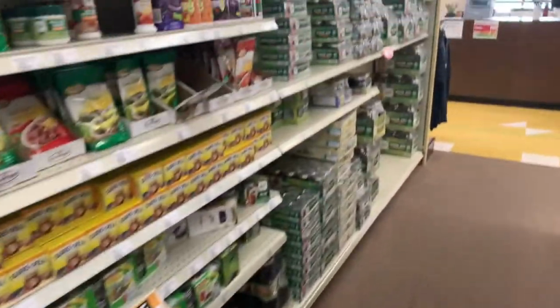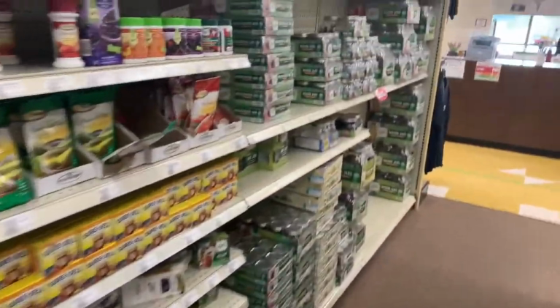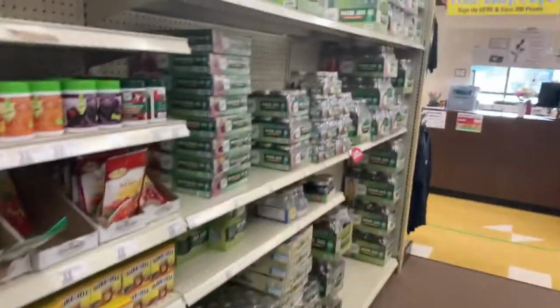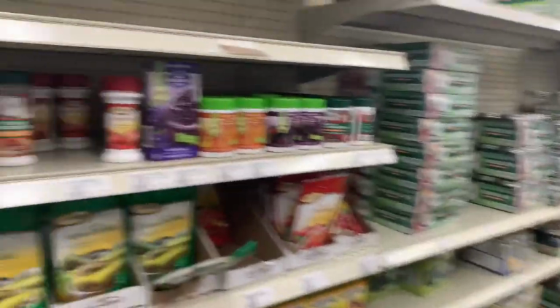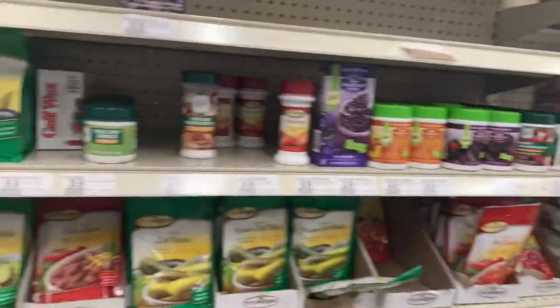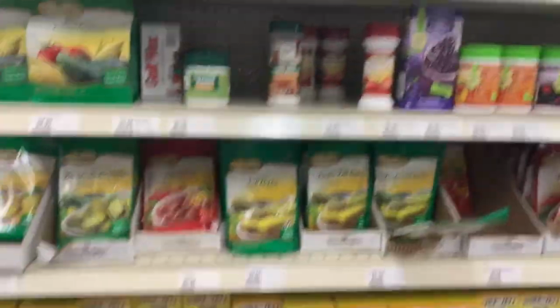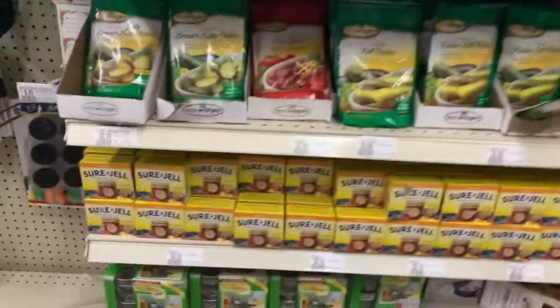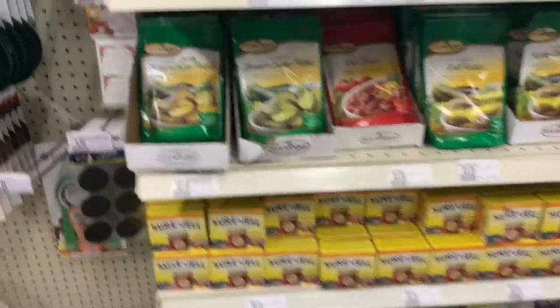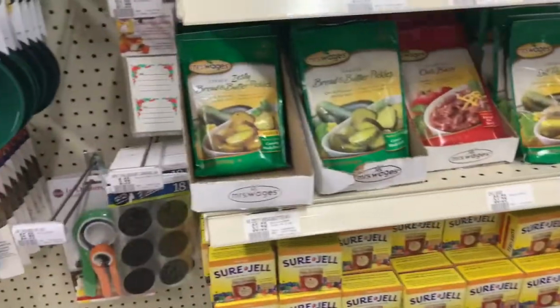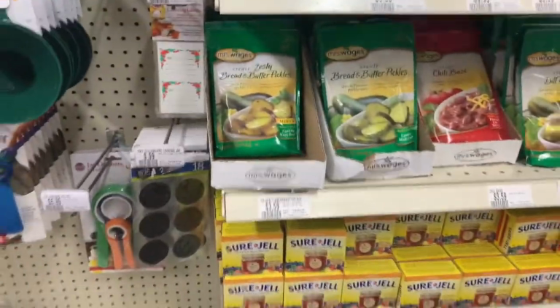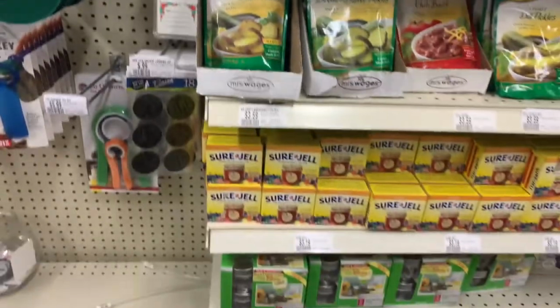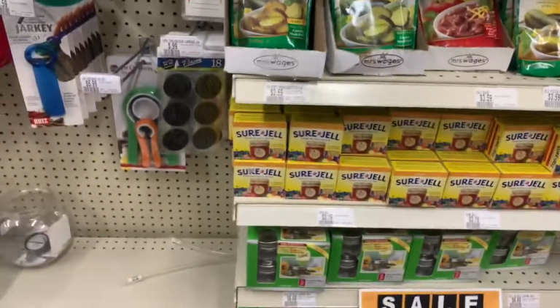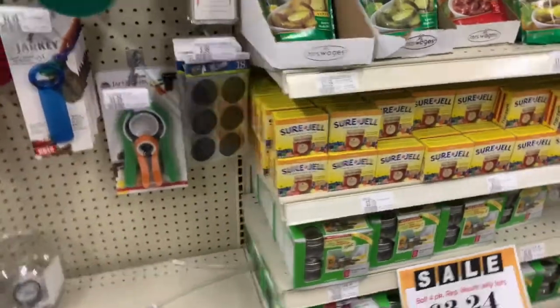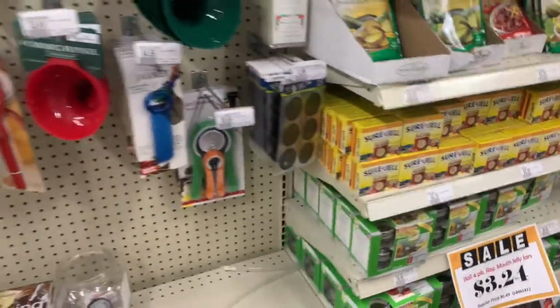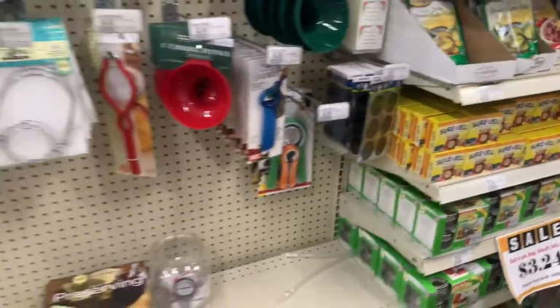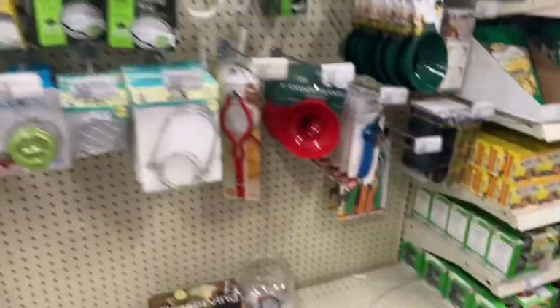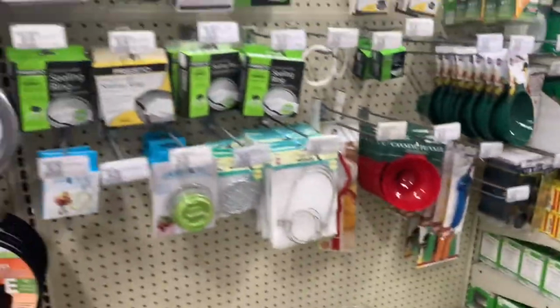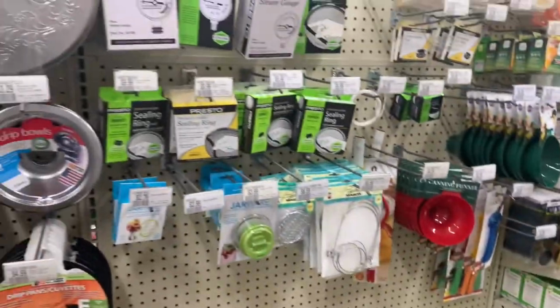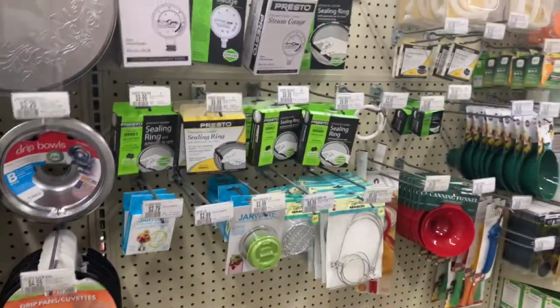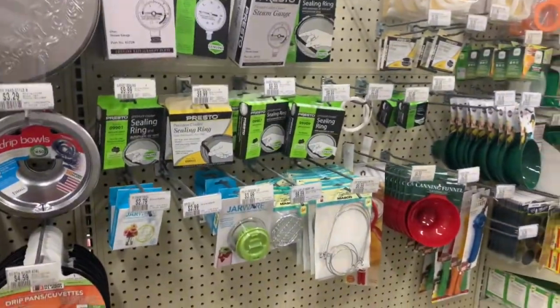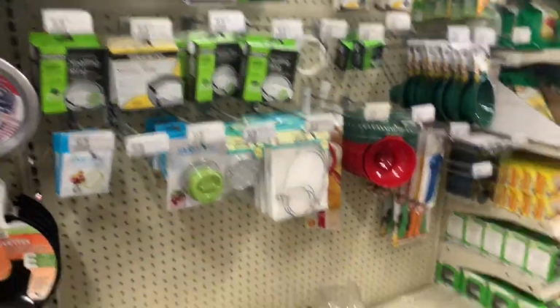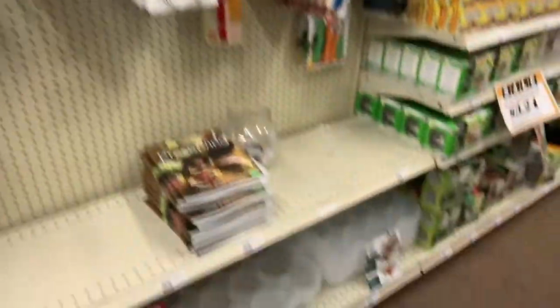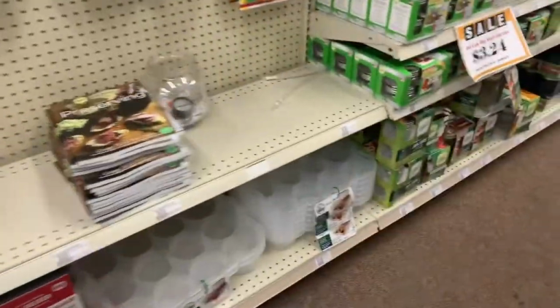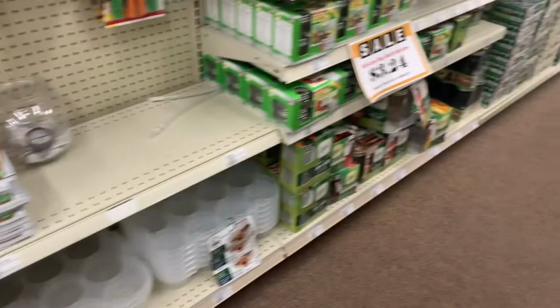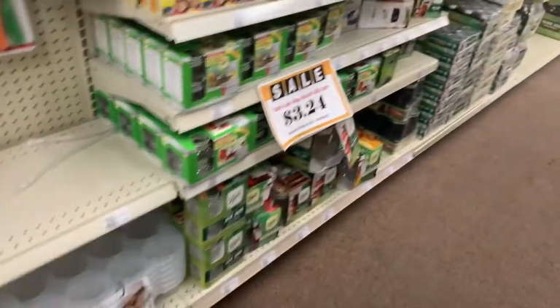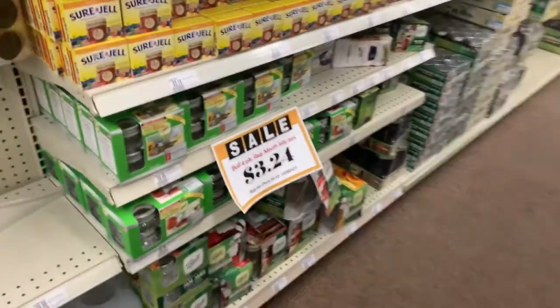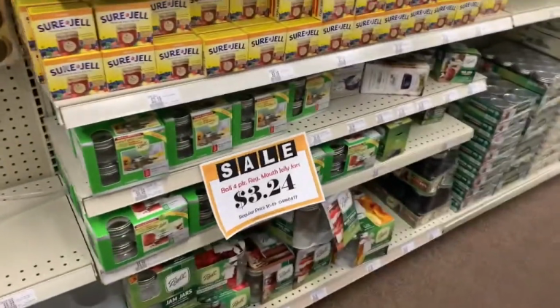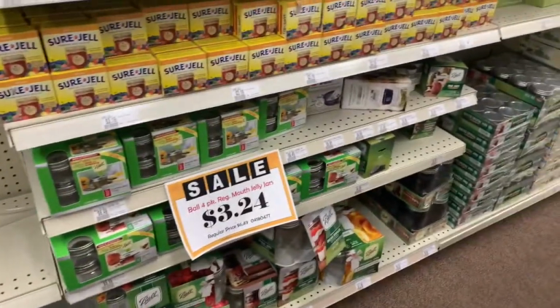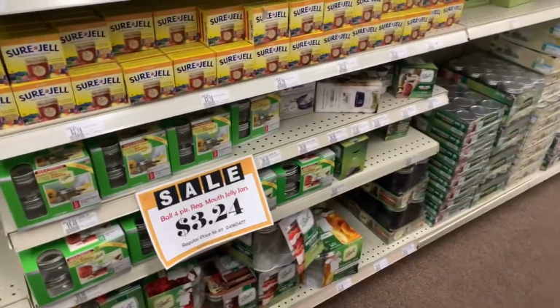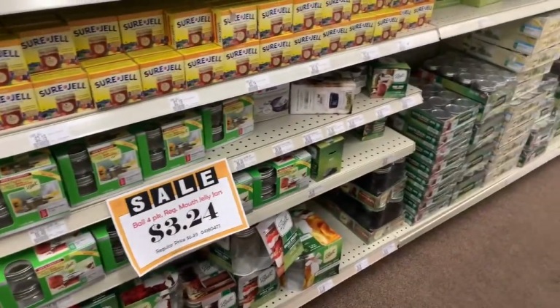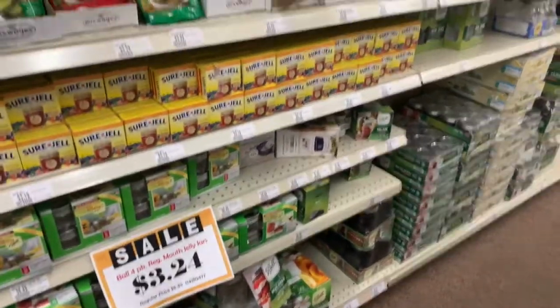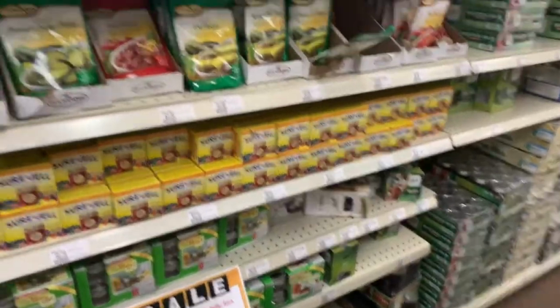They have everything — look at all this stuff! Definitely getting some. Oh my god, look at all this stuff here. Cold beaners — alright, a little sidetrack here before we get to the Amish hat.